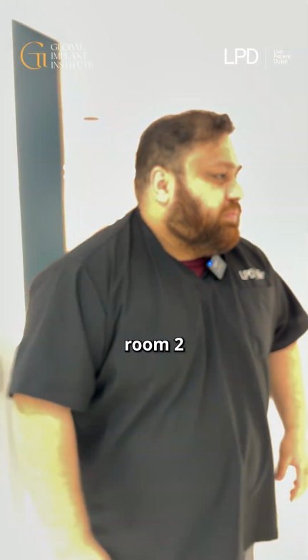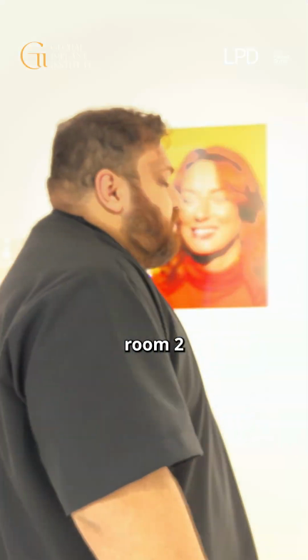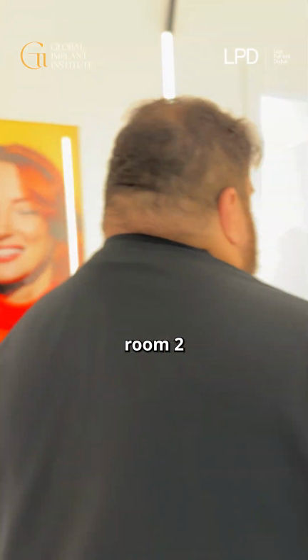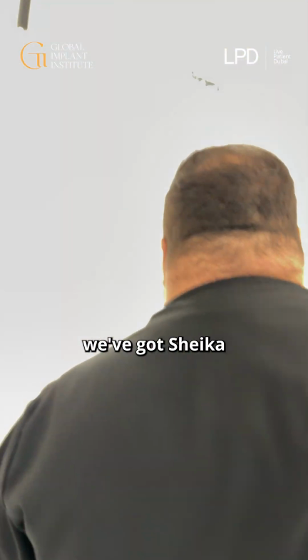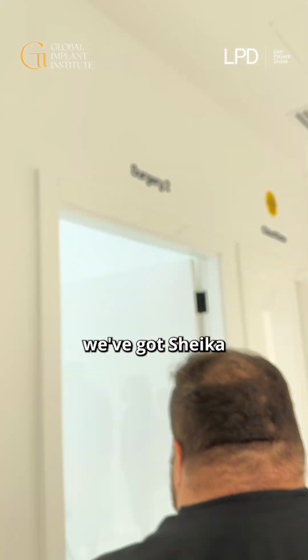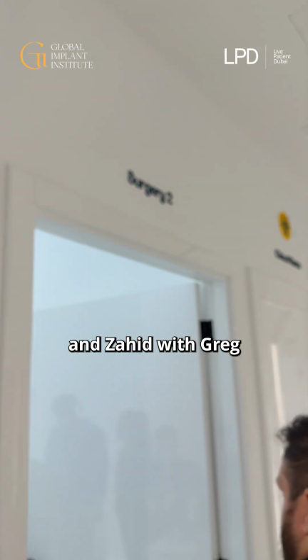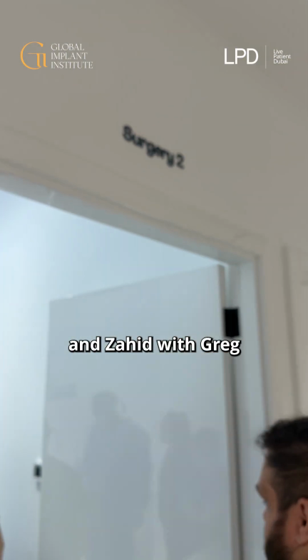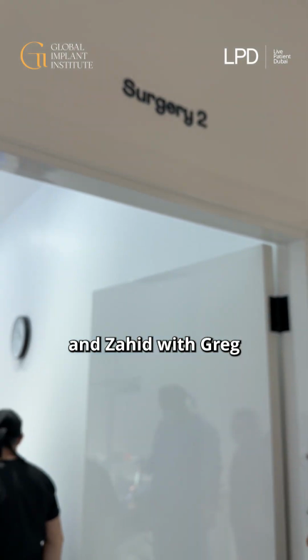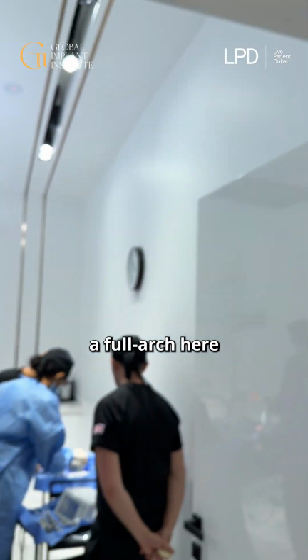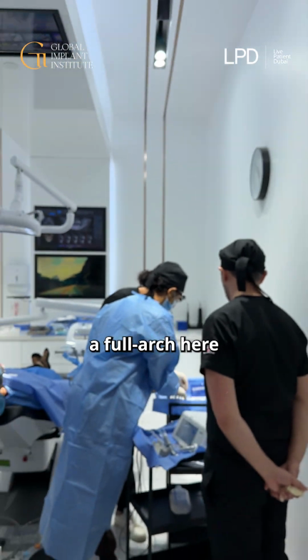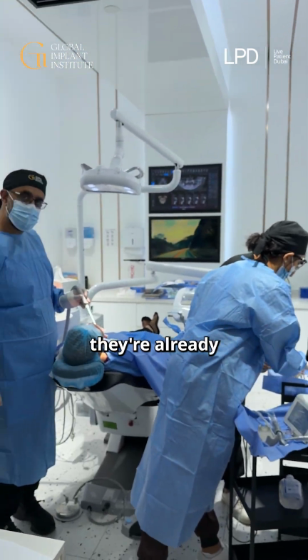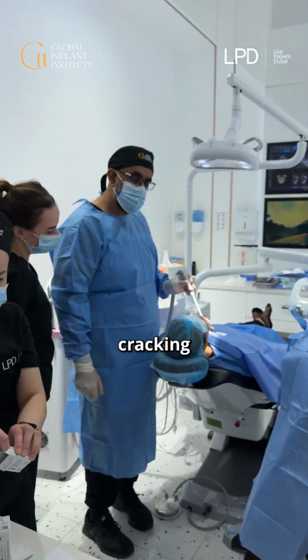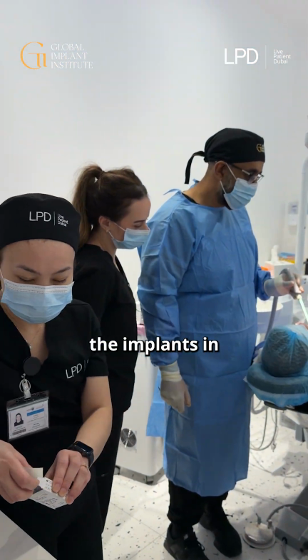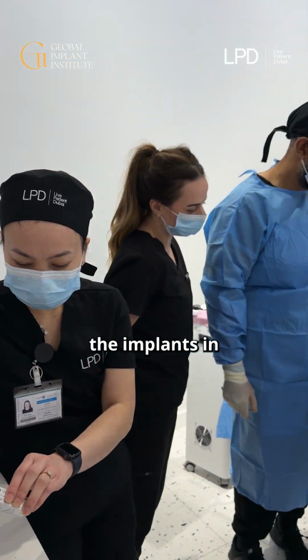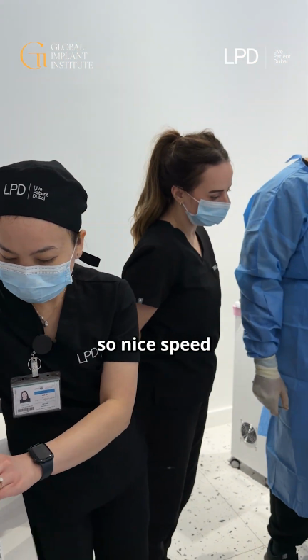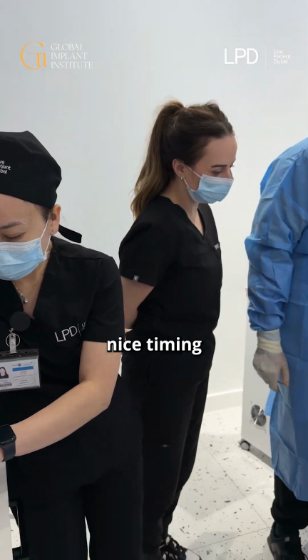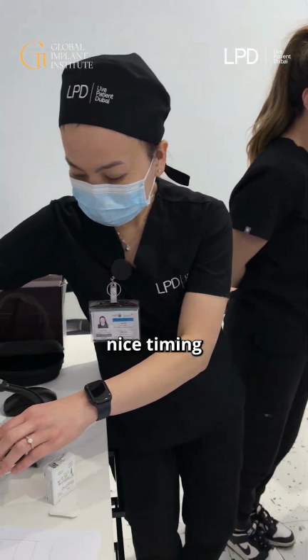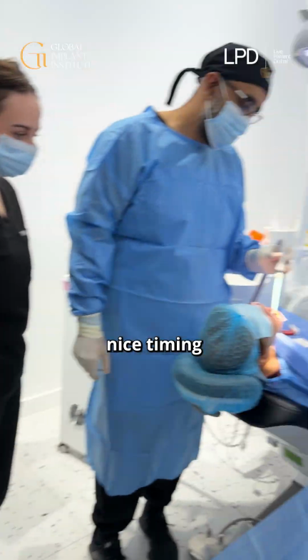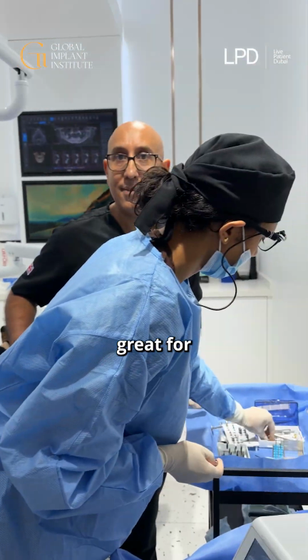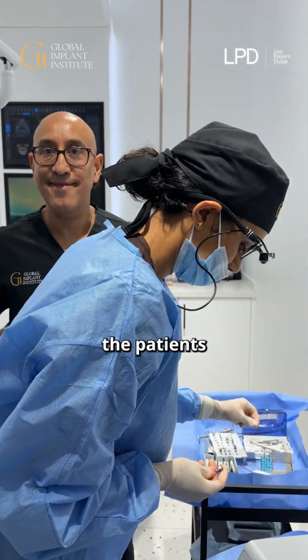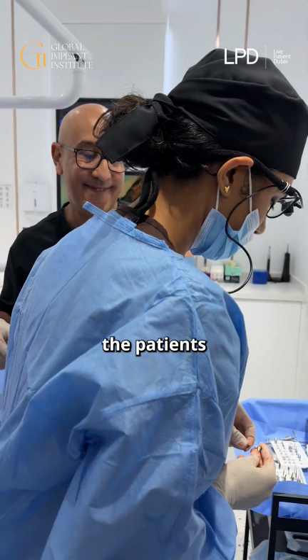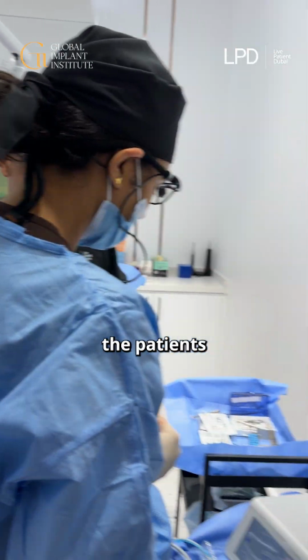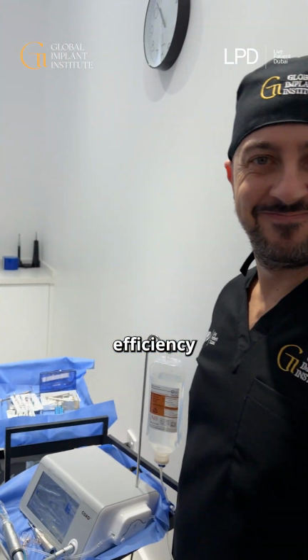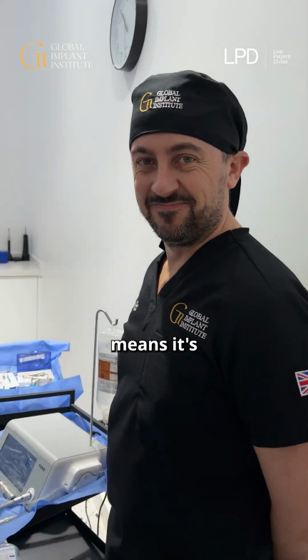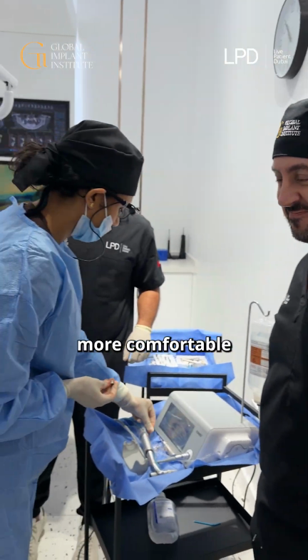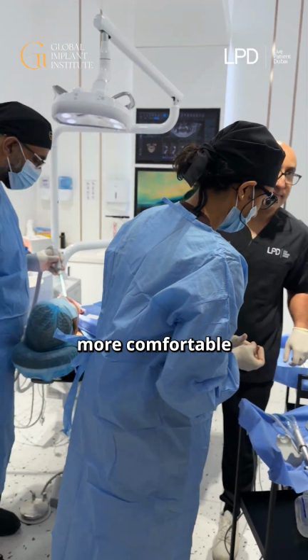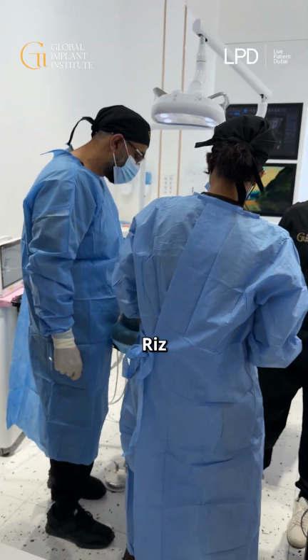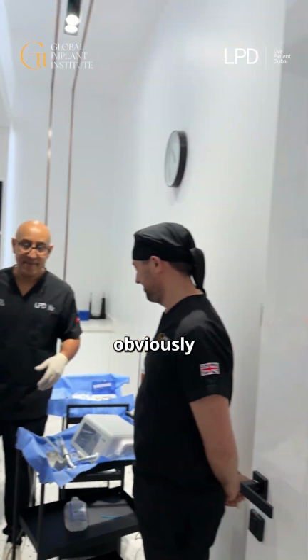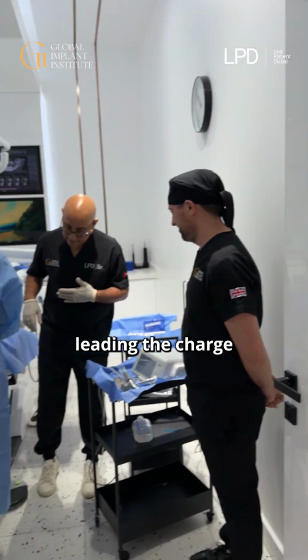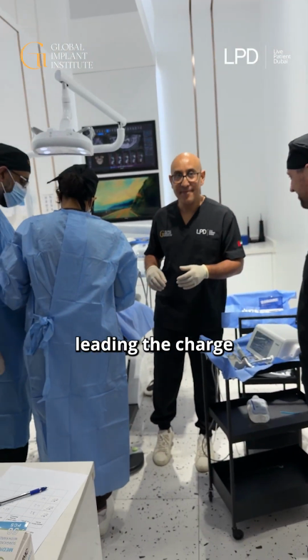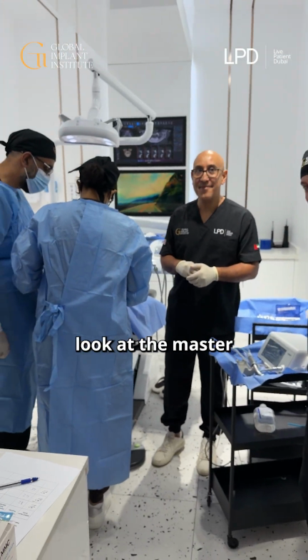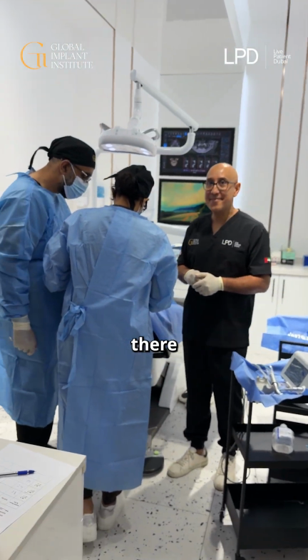Room two, we've got Sheikha and Zahid with Greg — they're doing a full arch here, already cracking the implants in. Nice speed, nice timing — great for the patients. Efficiency means it's more comfortable. Riz obviously leading the charge — look at the master there.